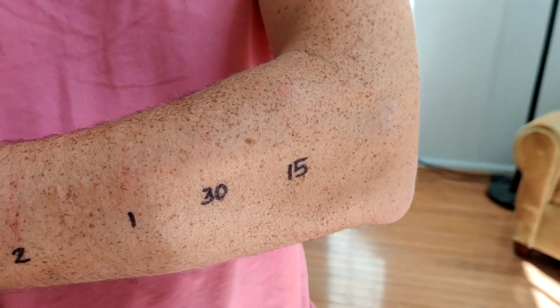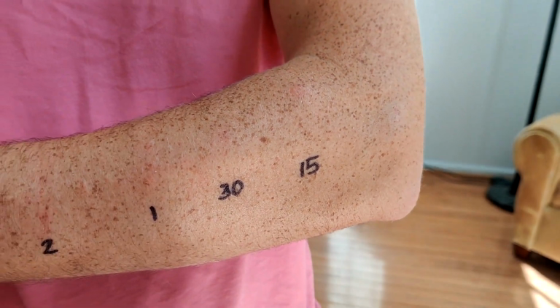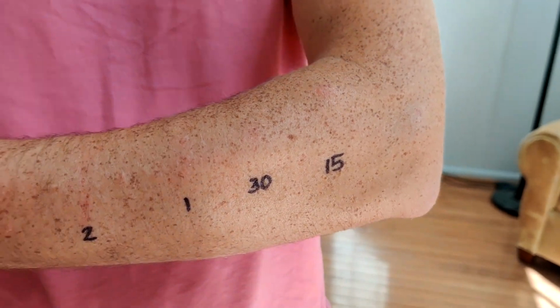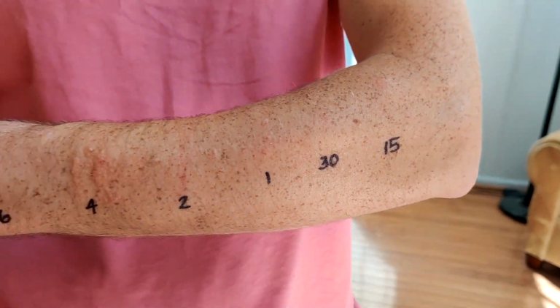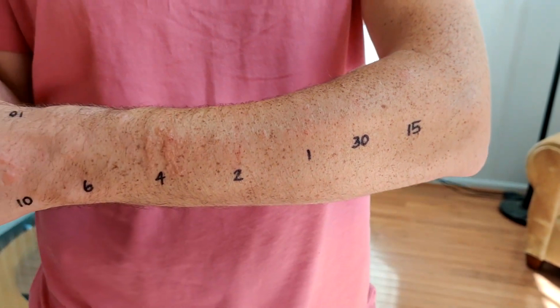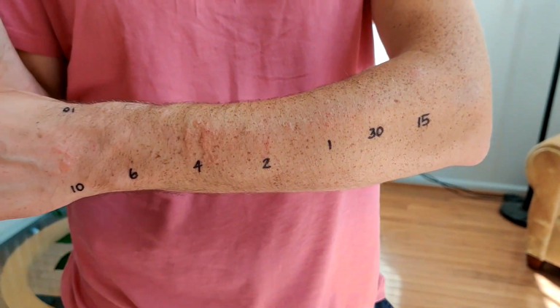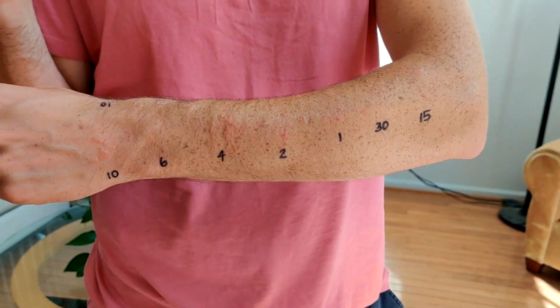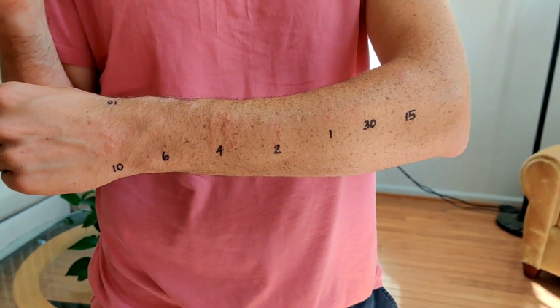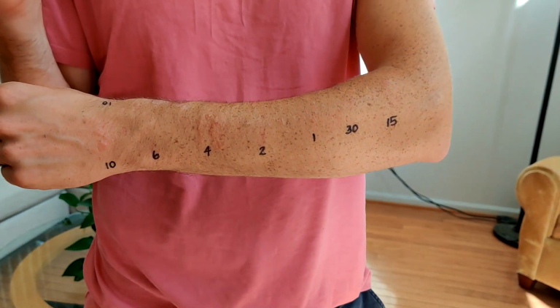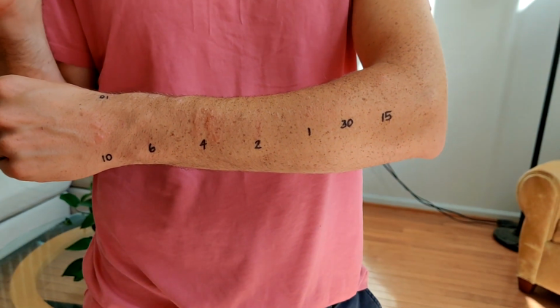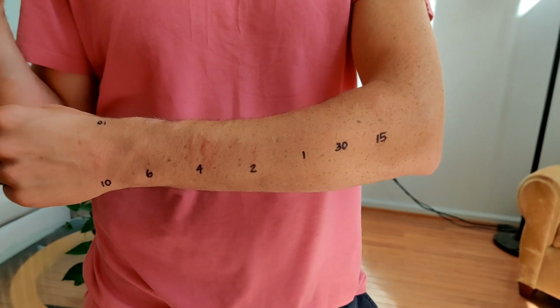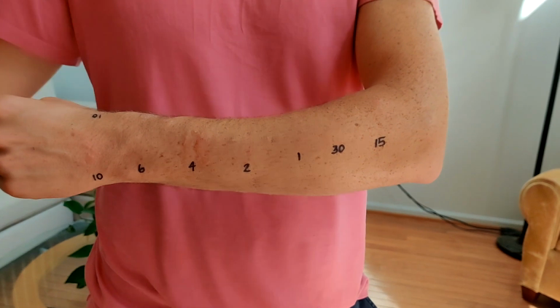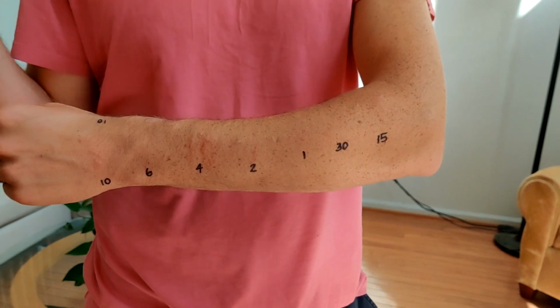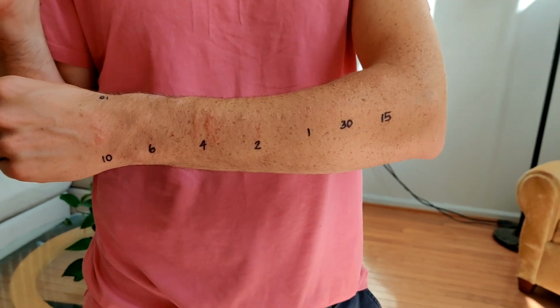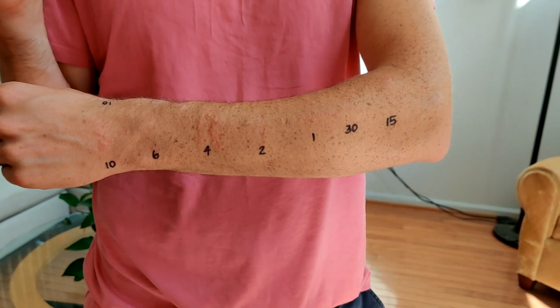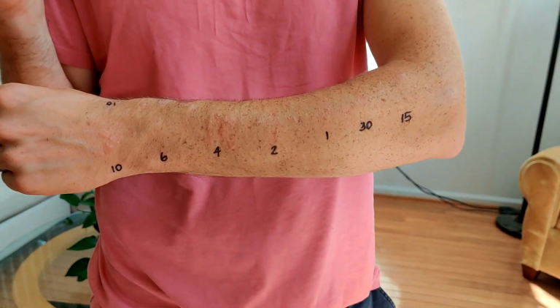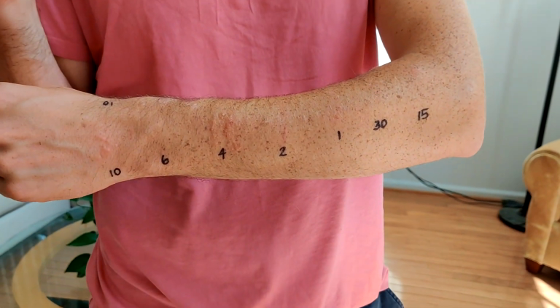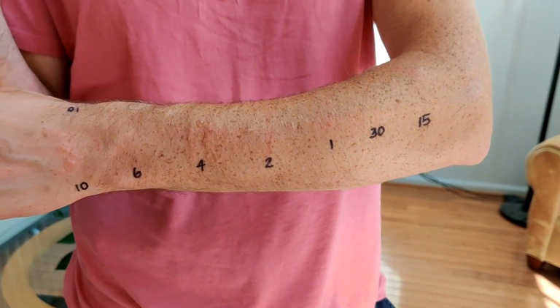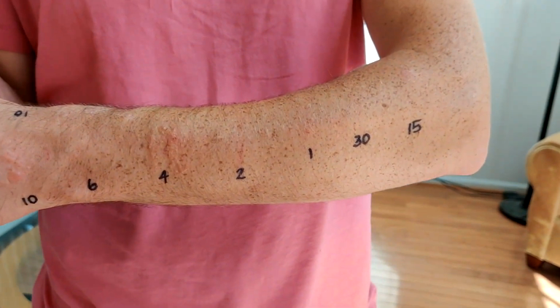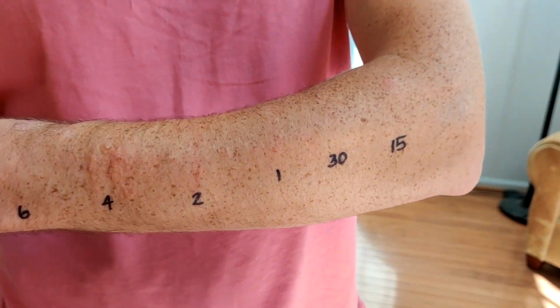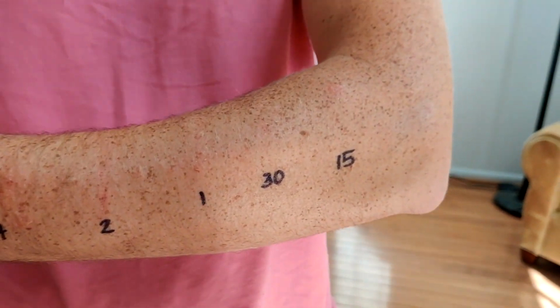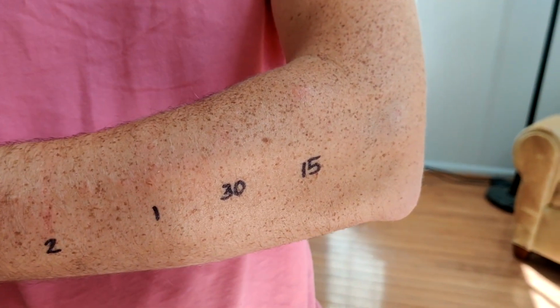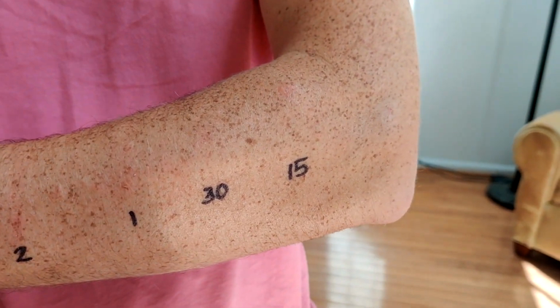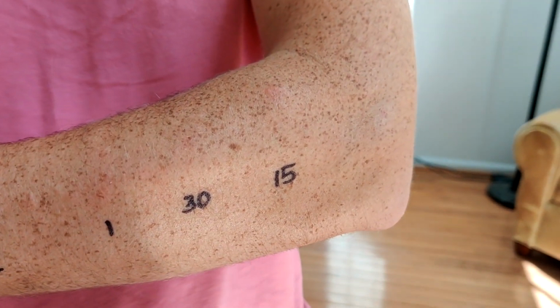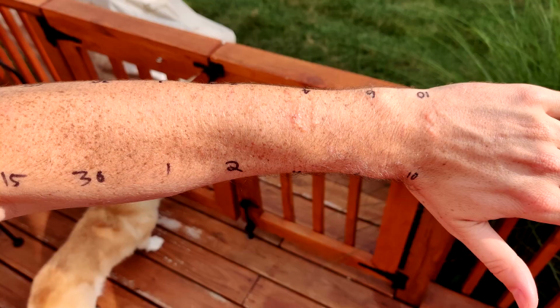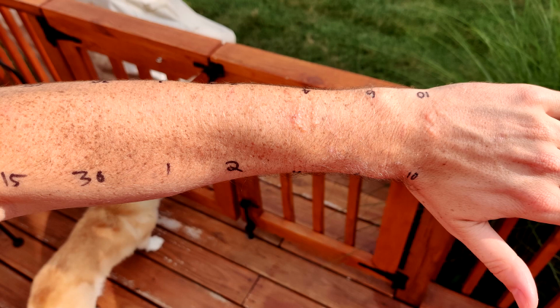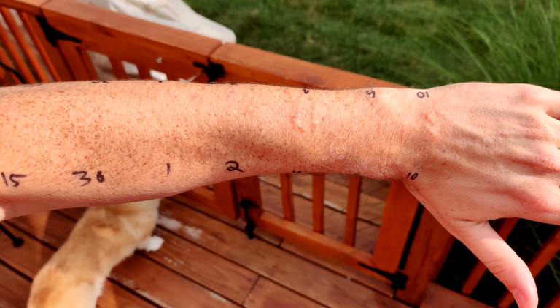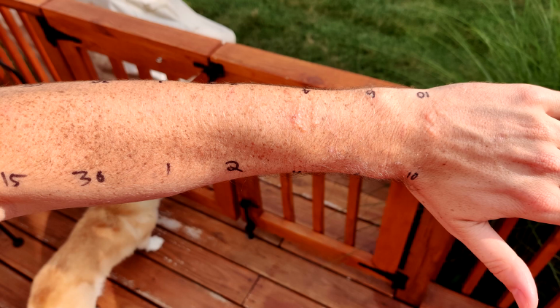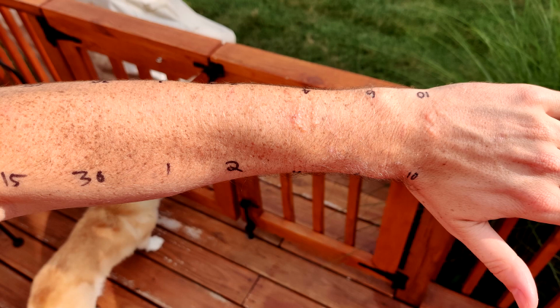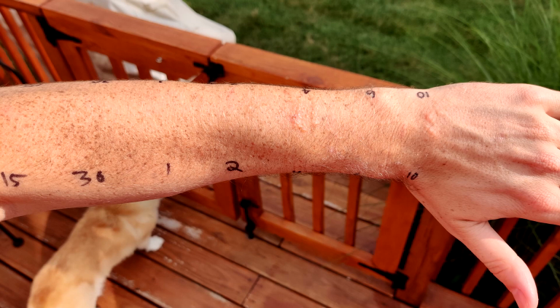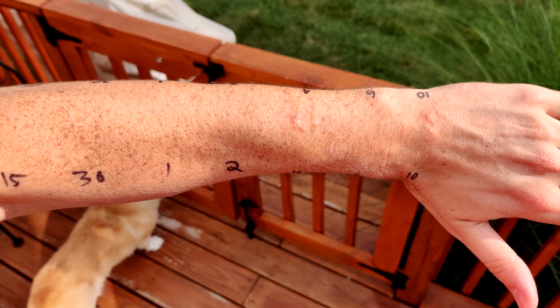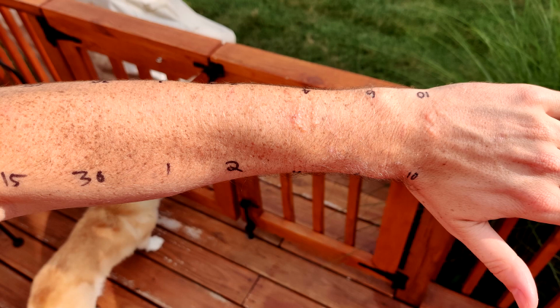So what did I learn from this? The experiment didn't go perfectly, but one thing I know for a fact: do not wait four hours or longer to wash off your poison ivy. Four hours produced the worst blister I've ever seen.